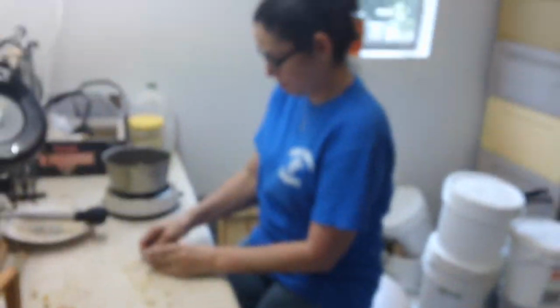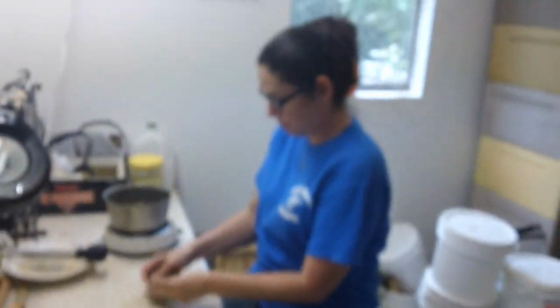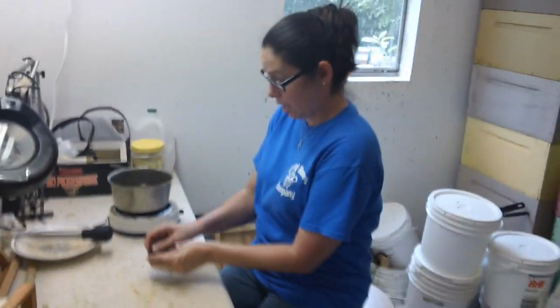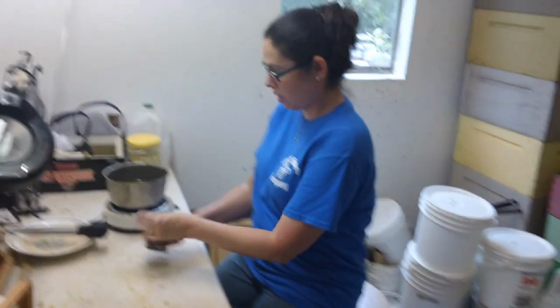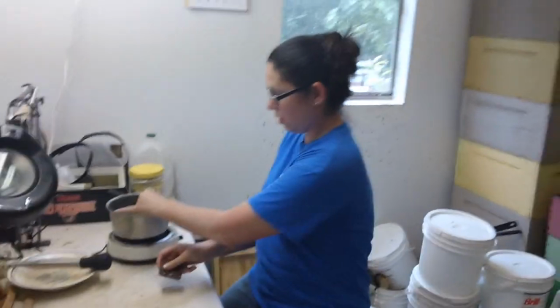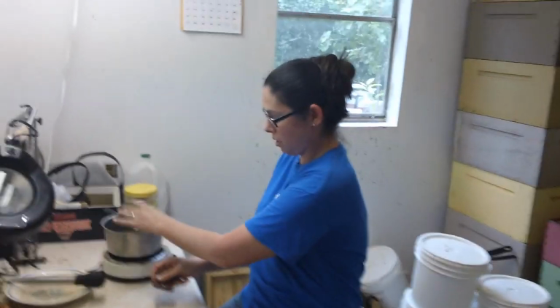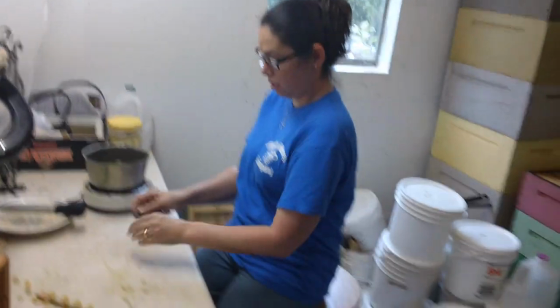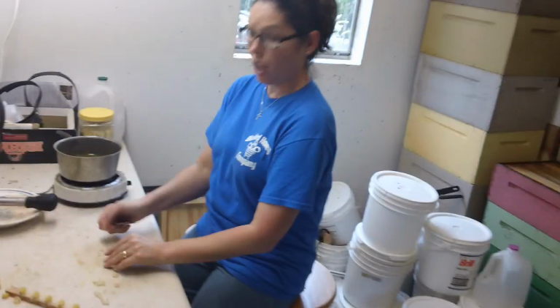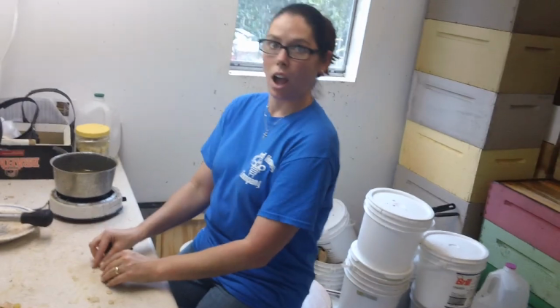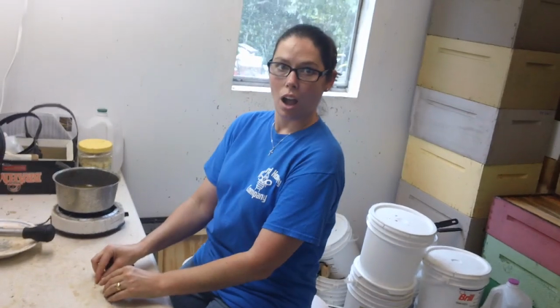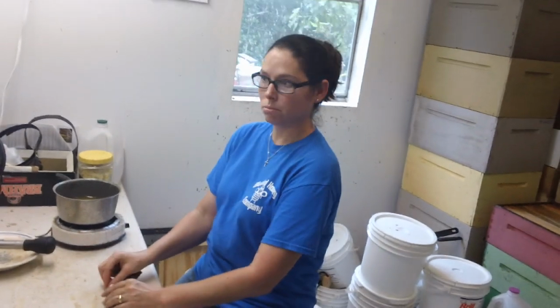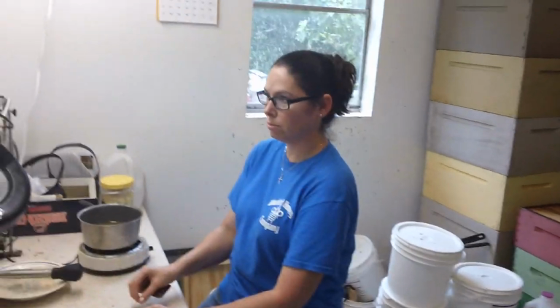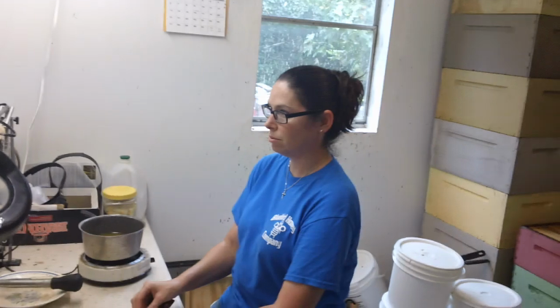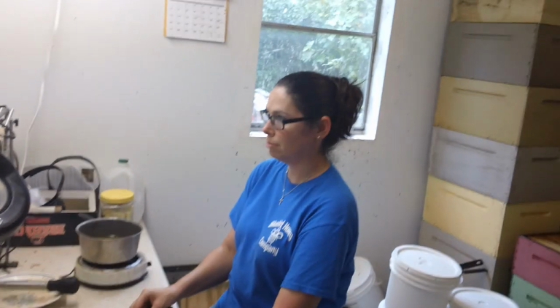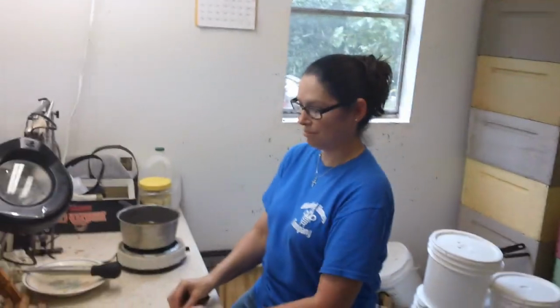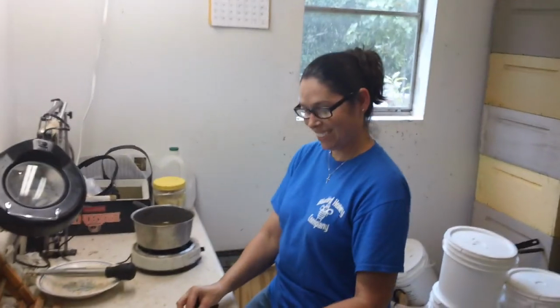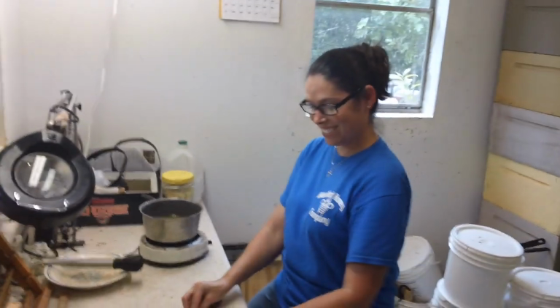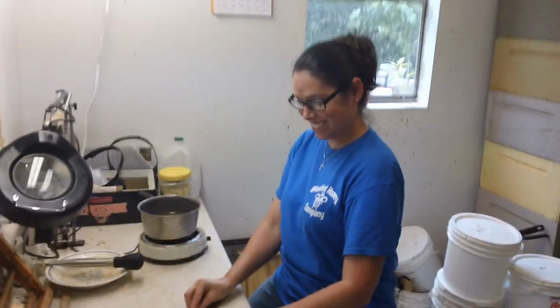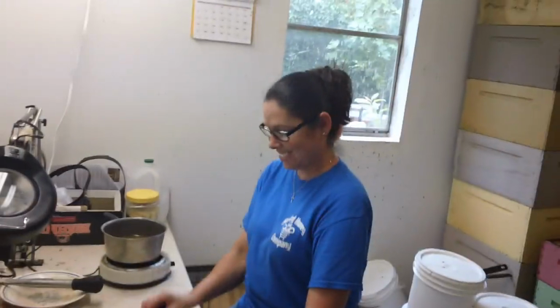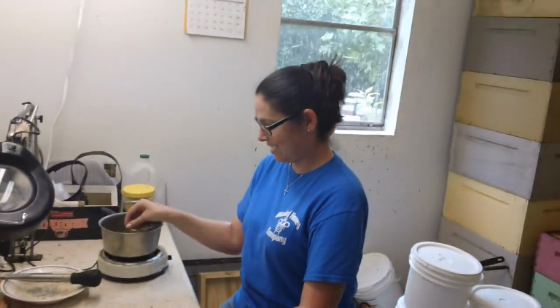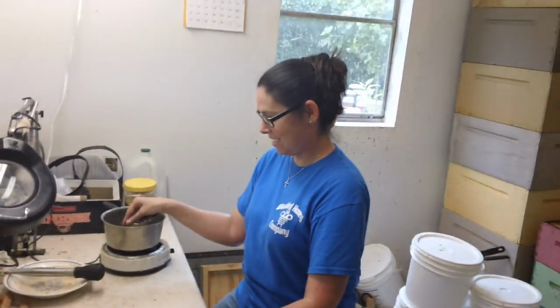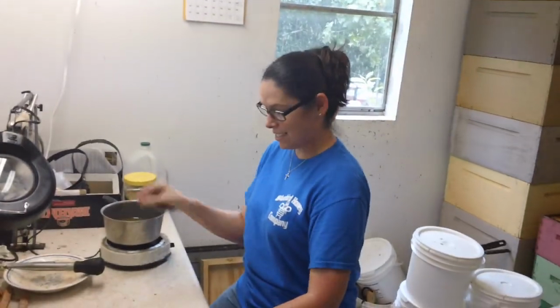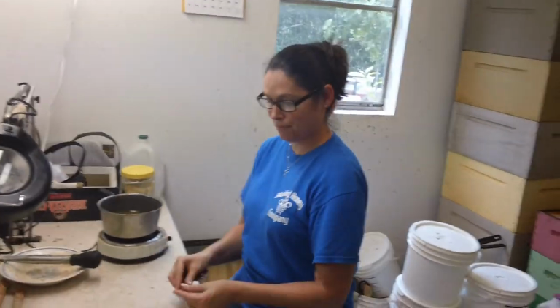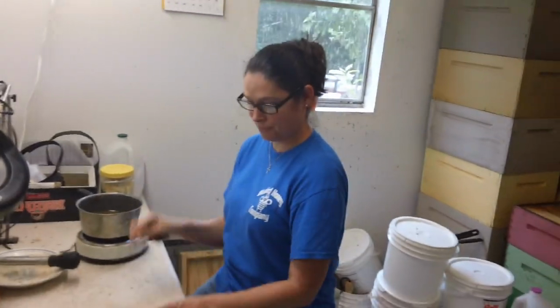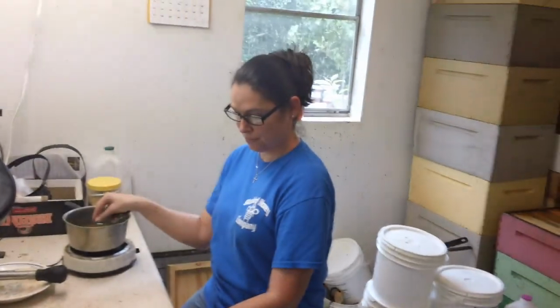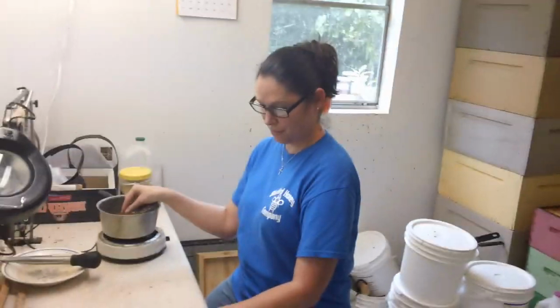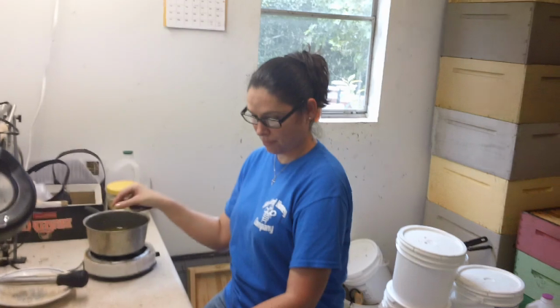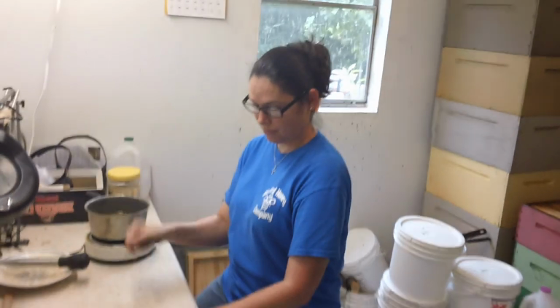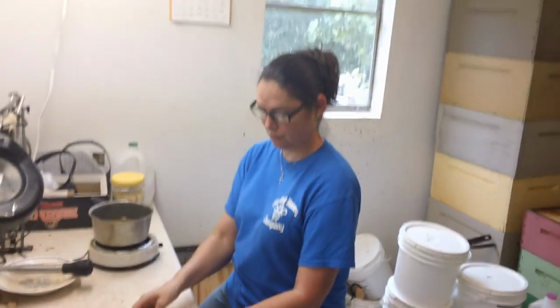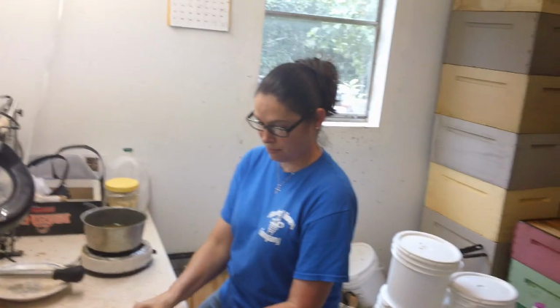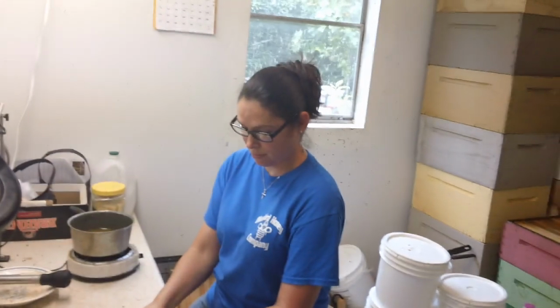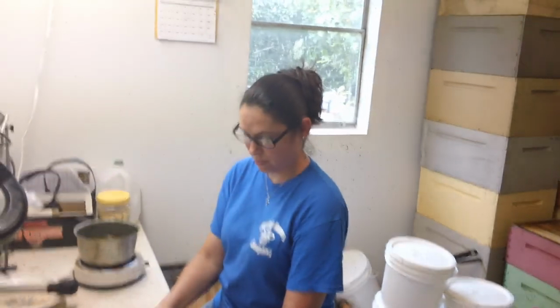All right, we have Fat Bee Man's here and we have new students here. We have Michelle. Michelle's taking our commercial course. She is going to open up her own business. Tell us who you are, Michelle.